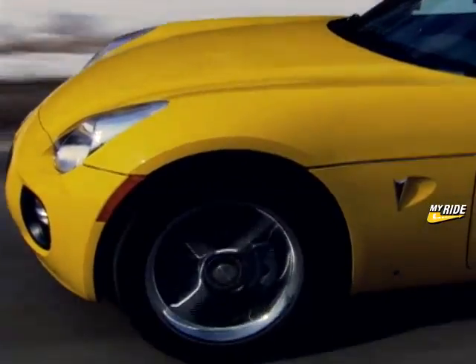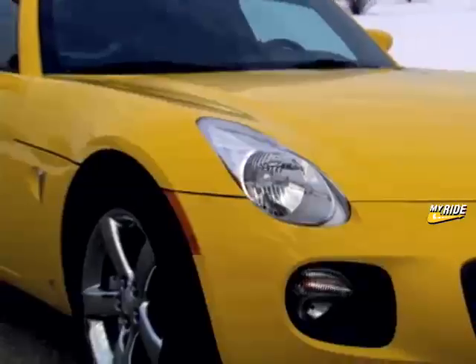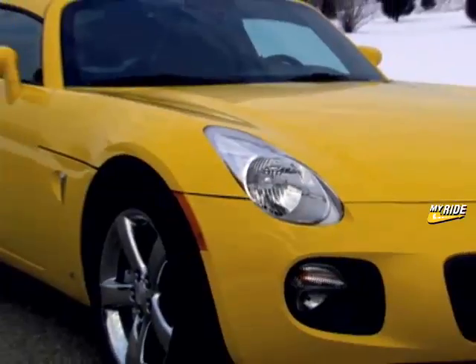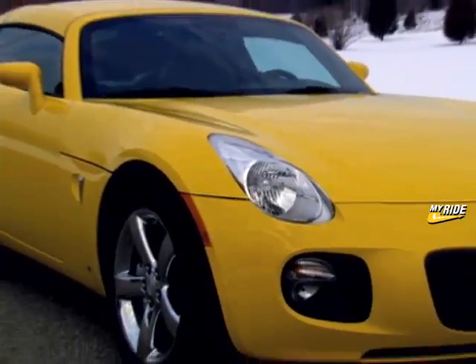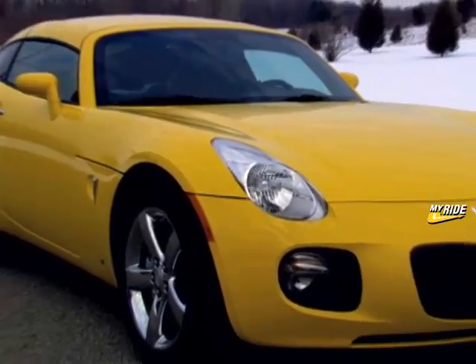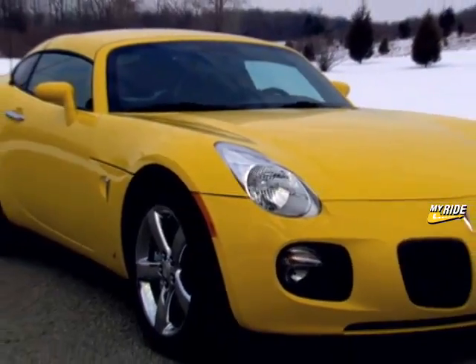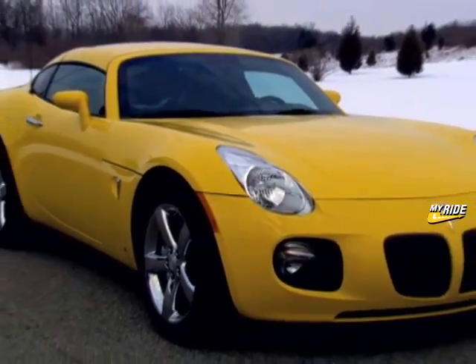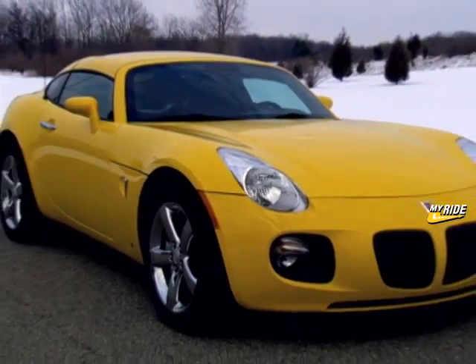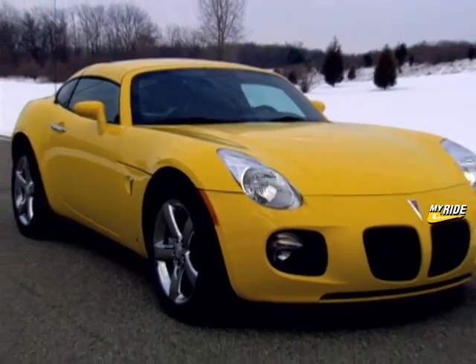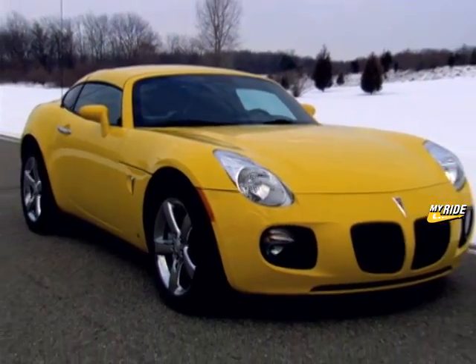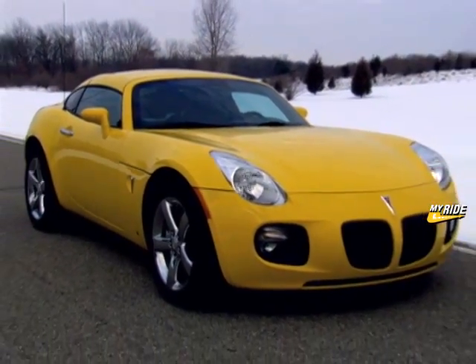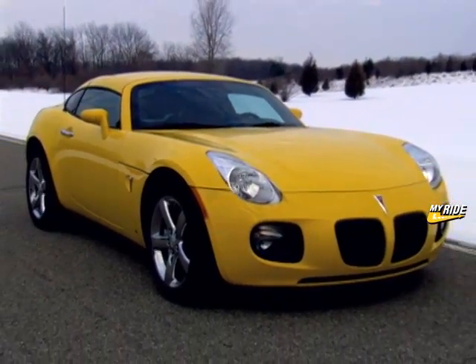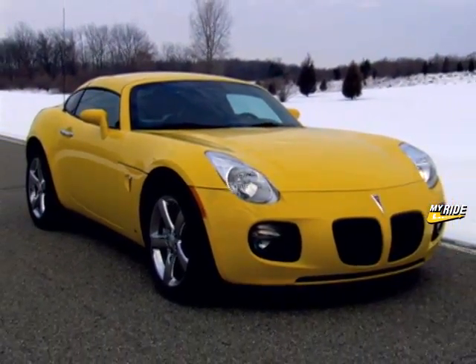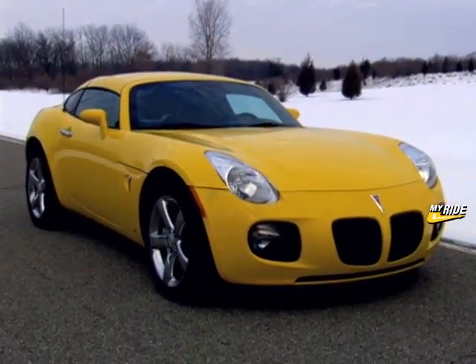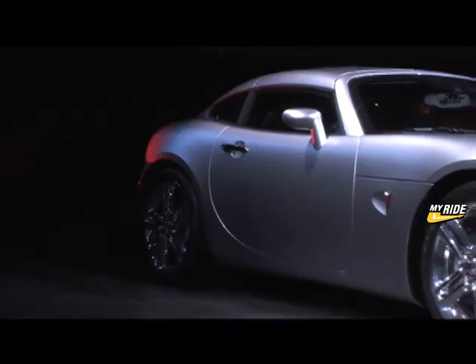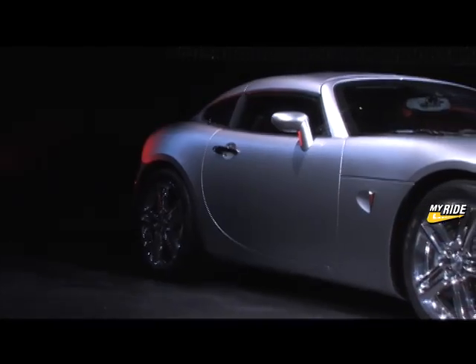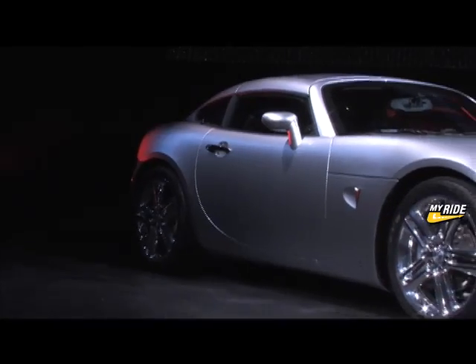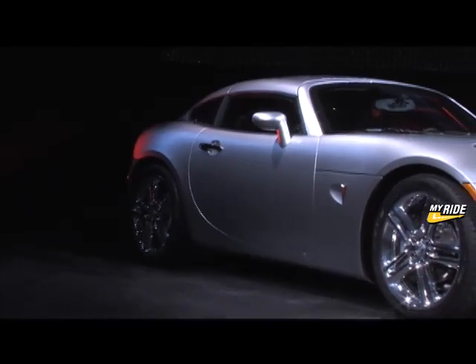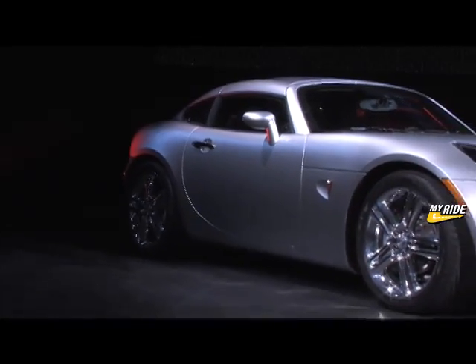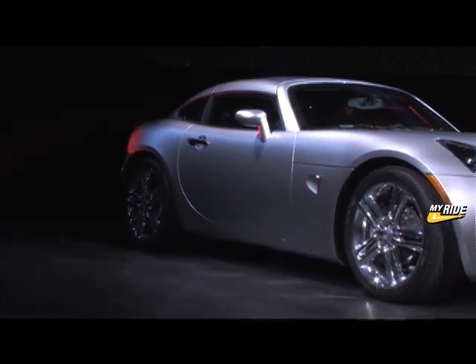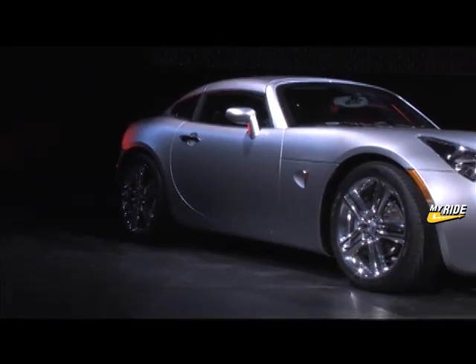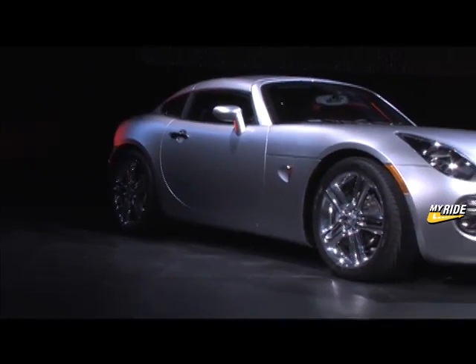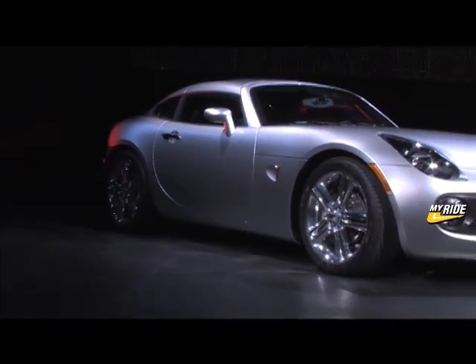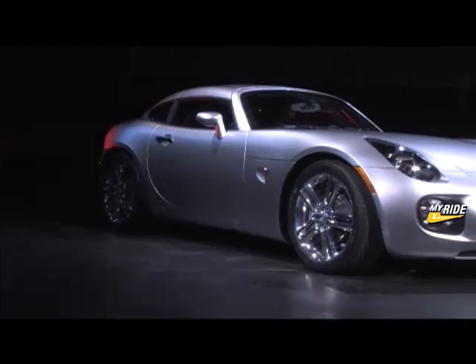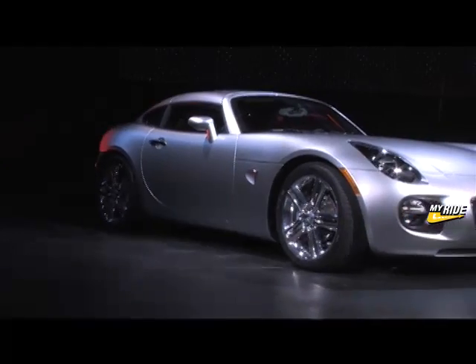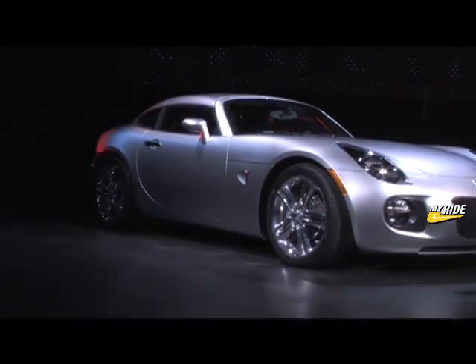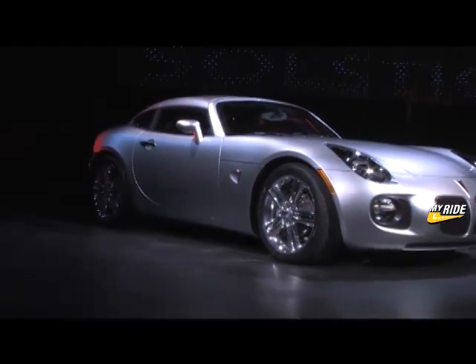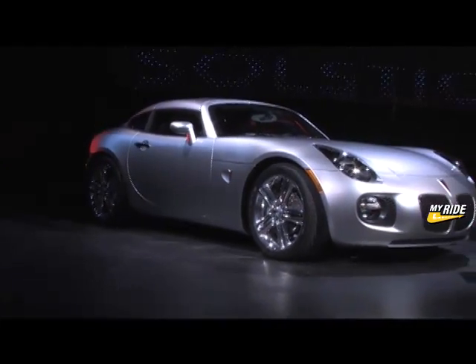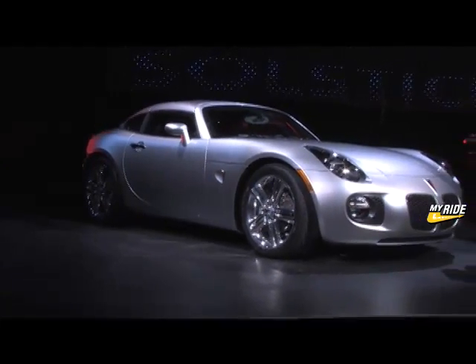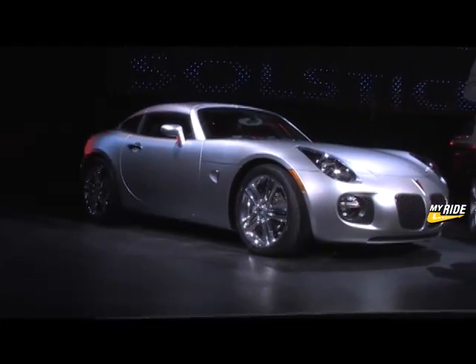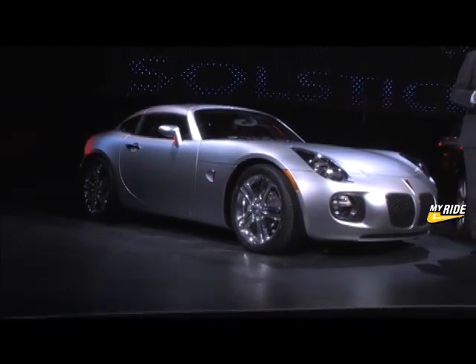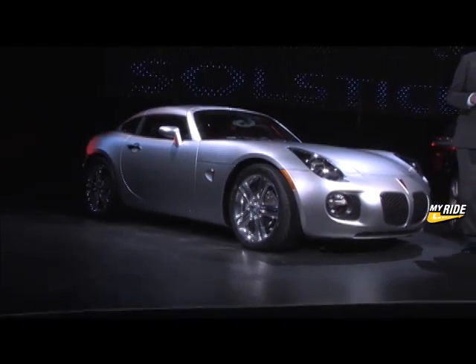So all of this adds up to good news for hesitant Solstice fans. The new Coupe stays true to the roadster style, but now has more space and year-round drivability.